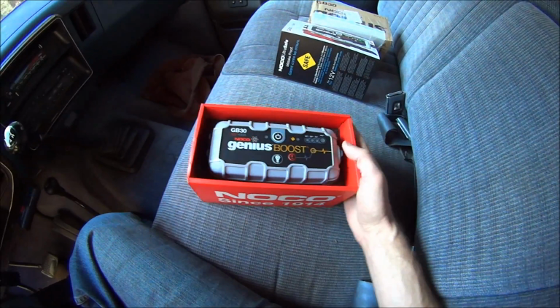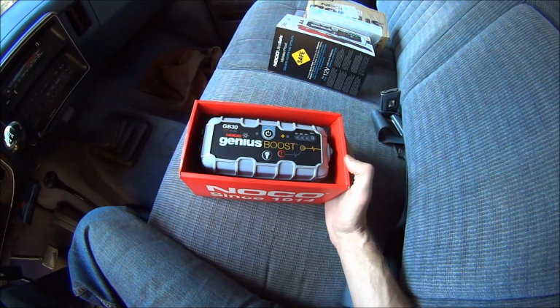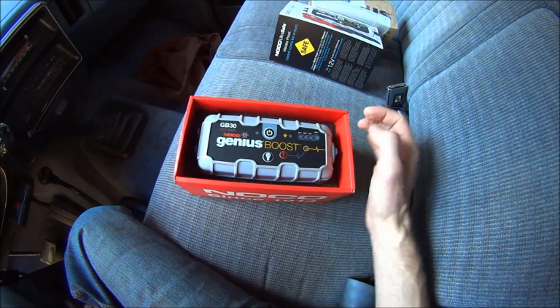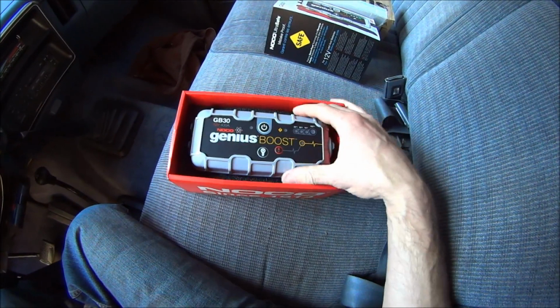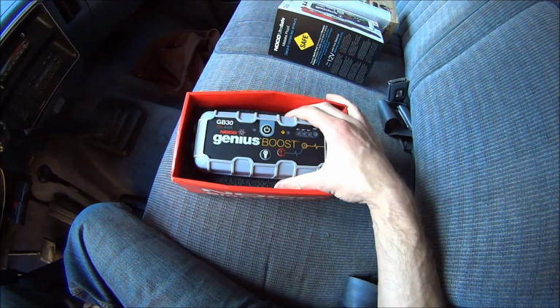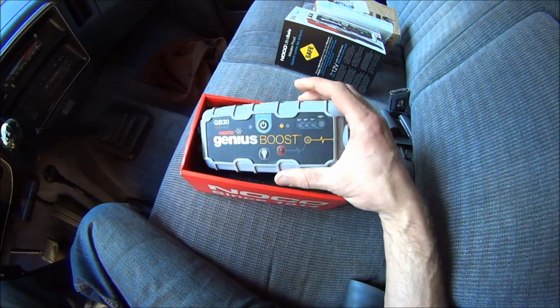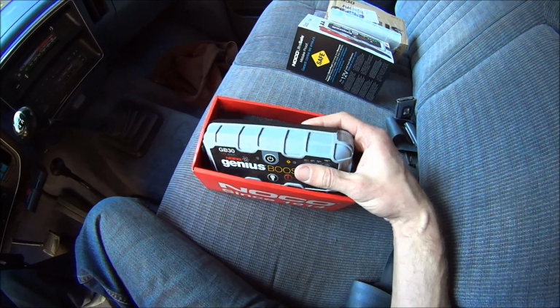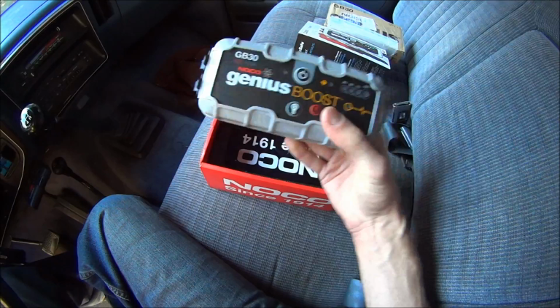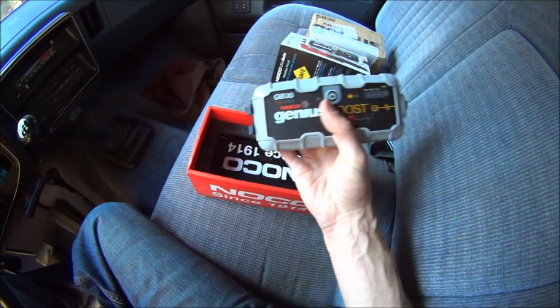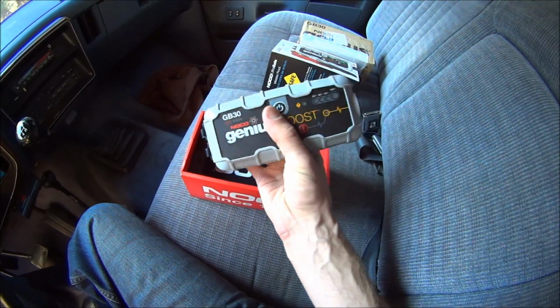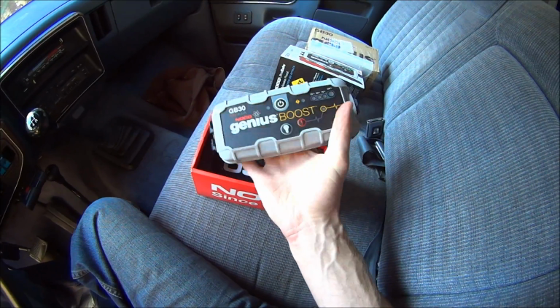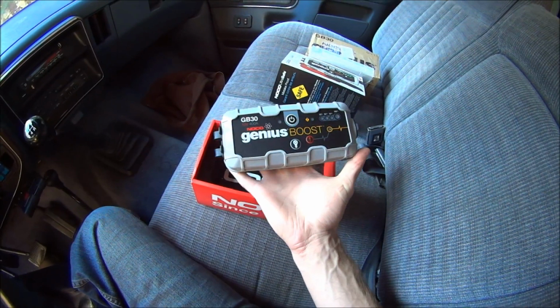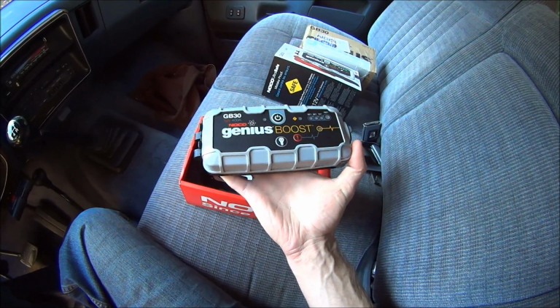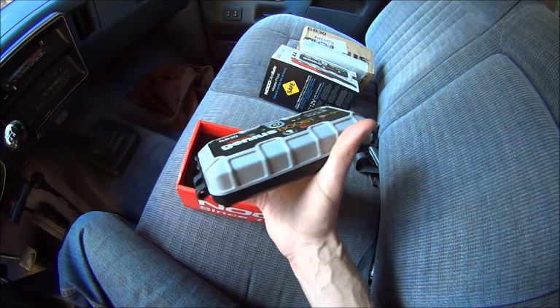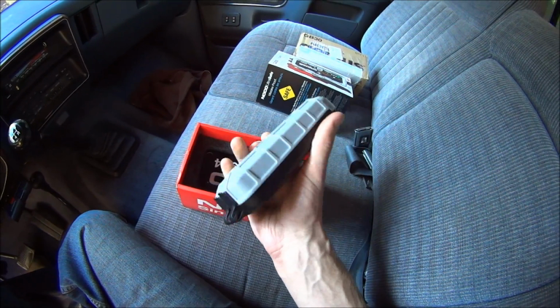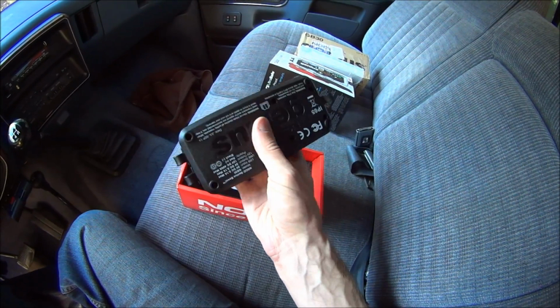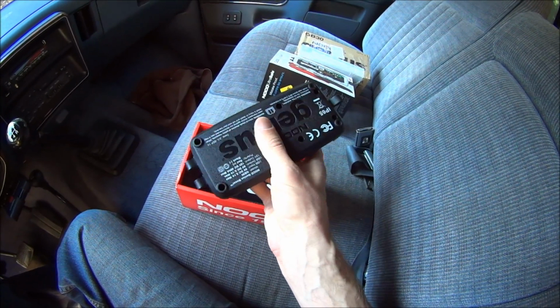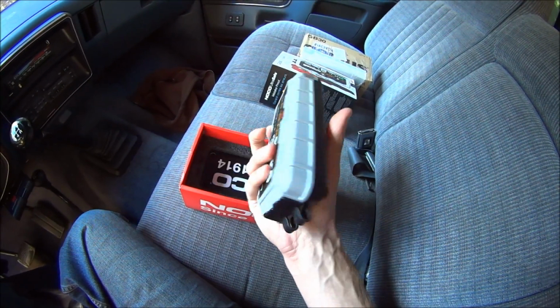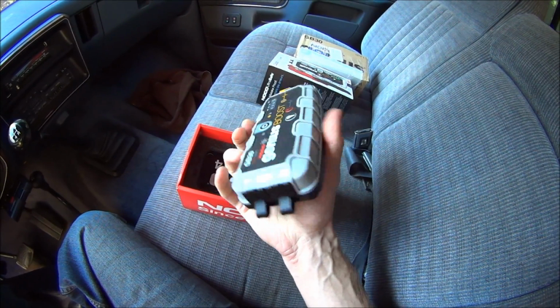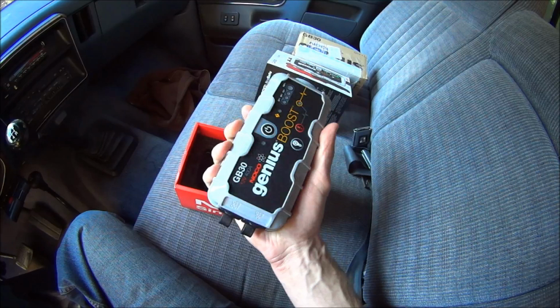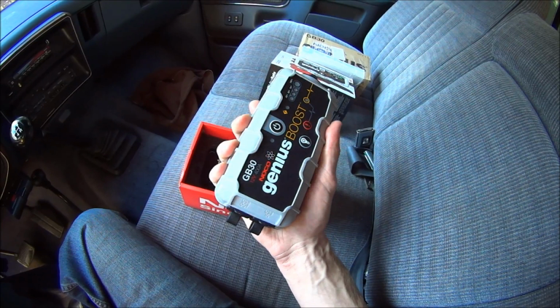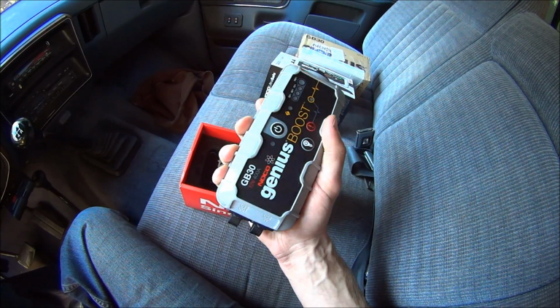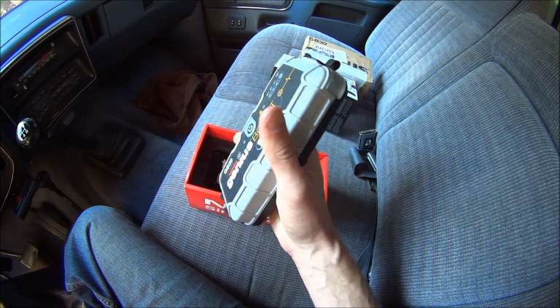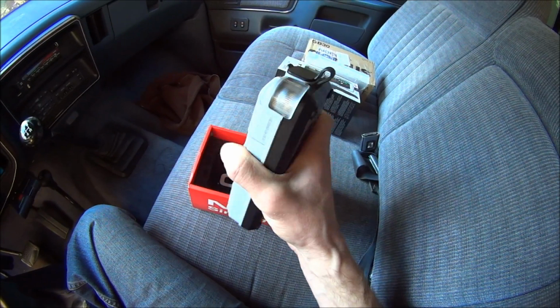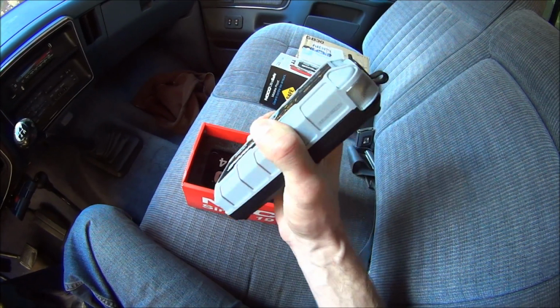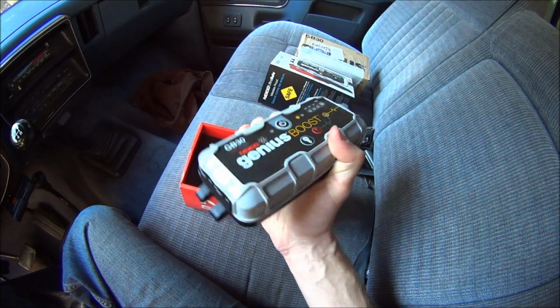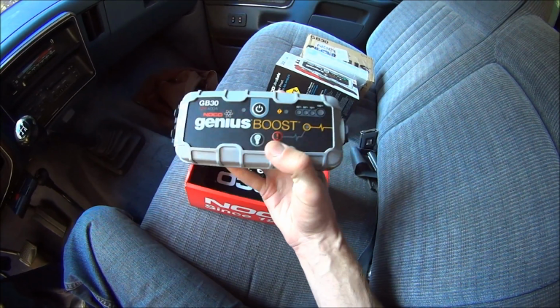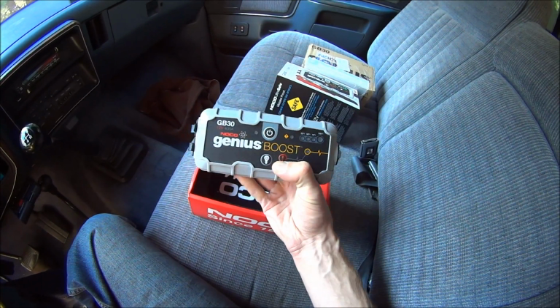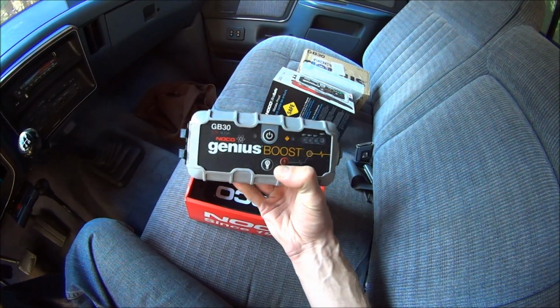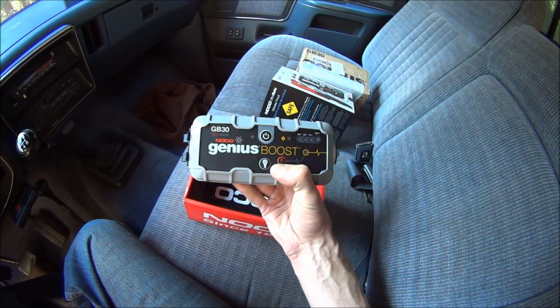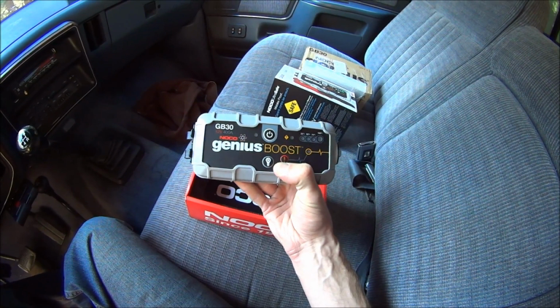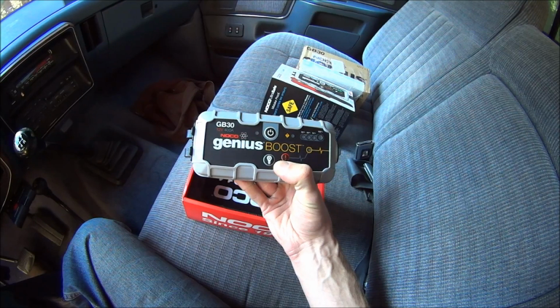So there it is. This thing is awesome. You can tell it's rugged, high quality. It's made of thick plastic, and it only weighs about two and a half pounds.